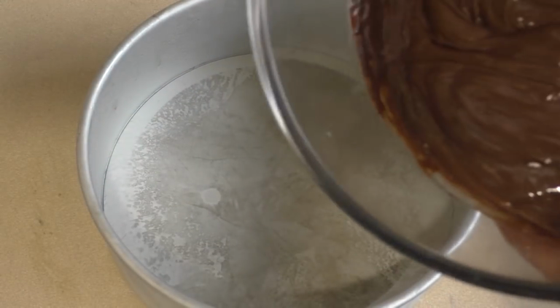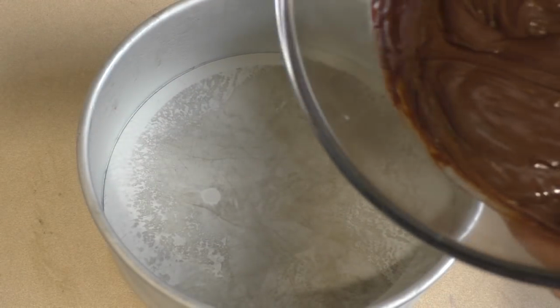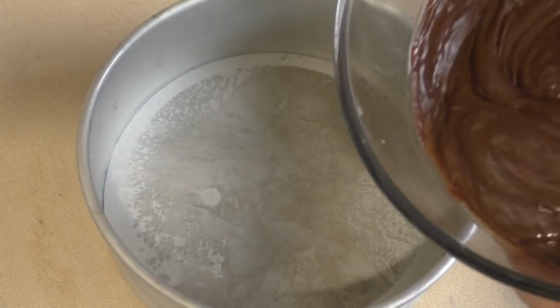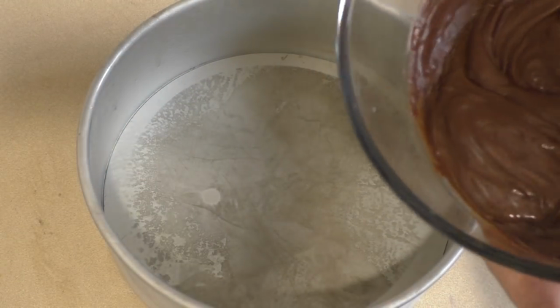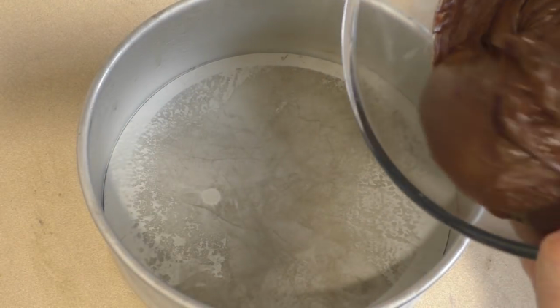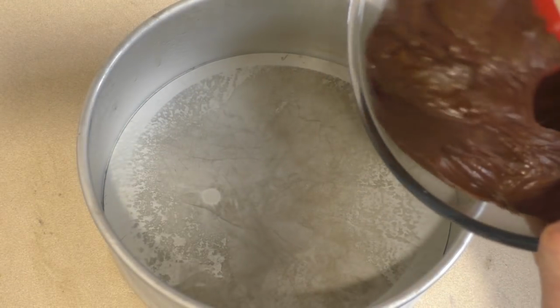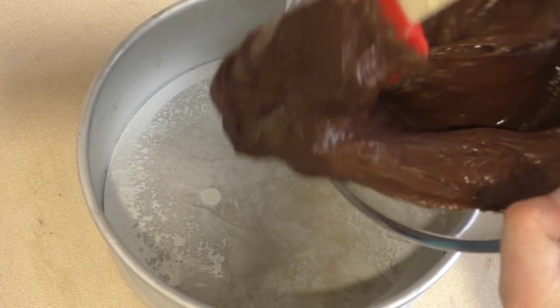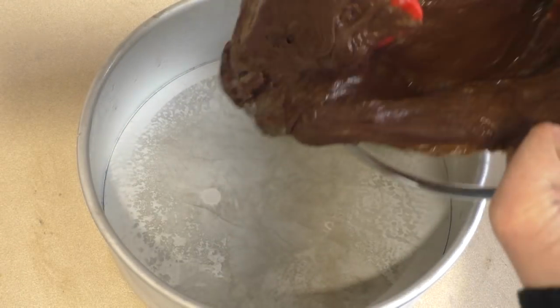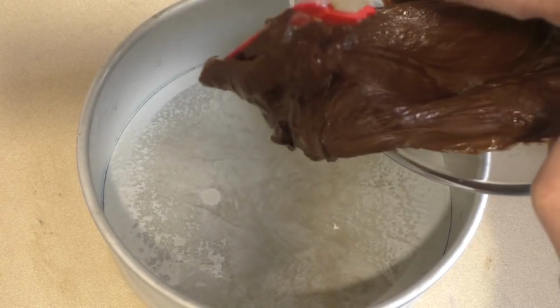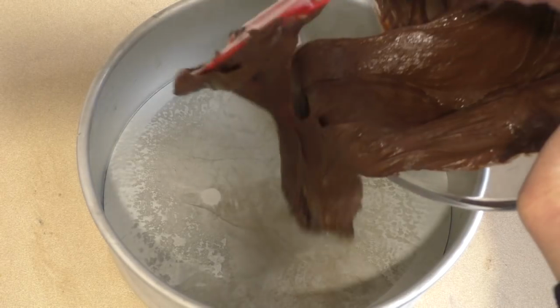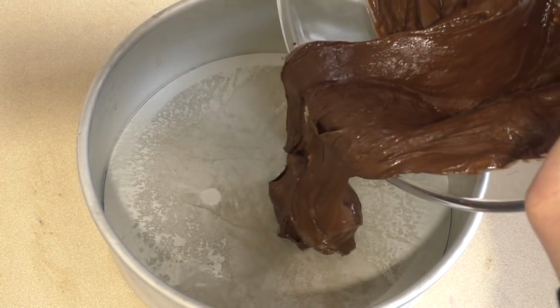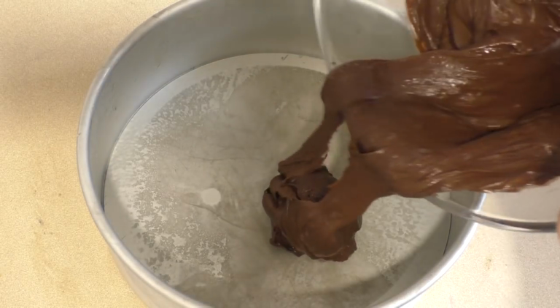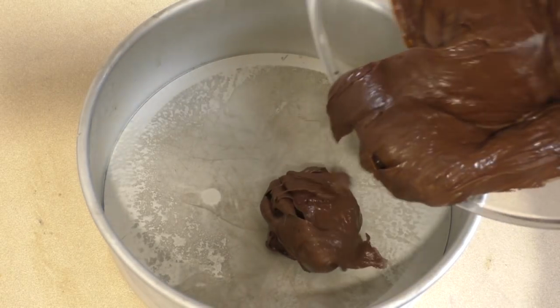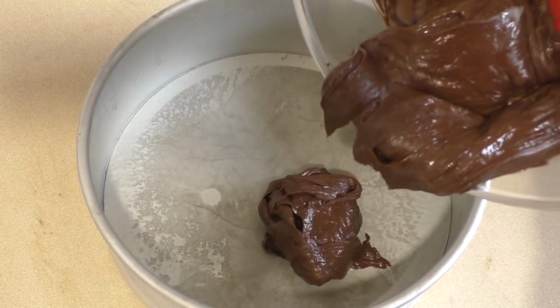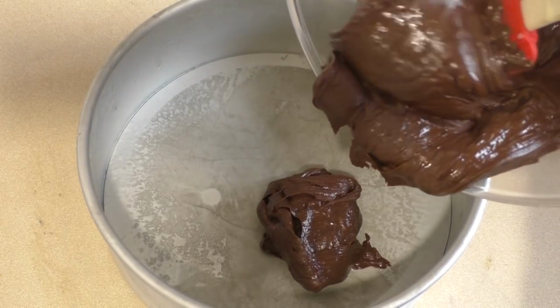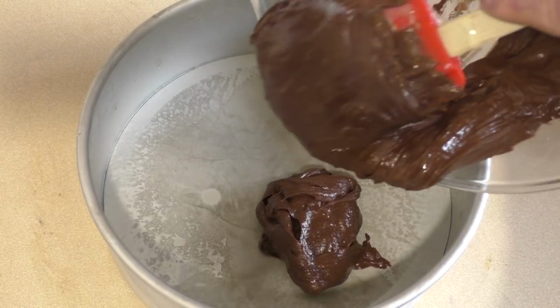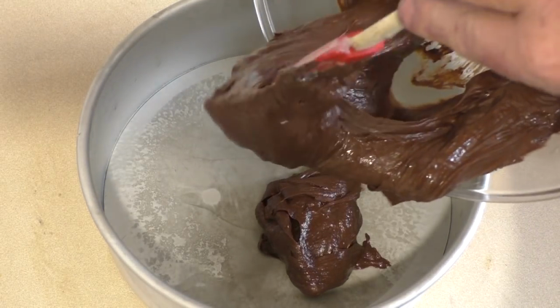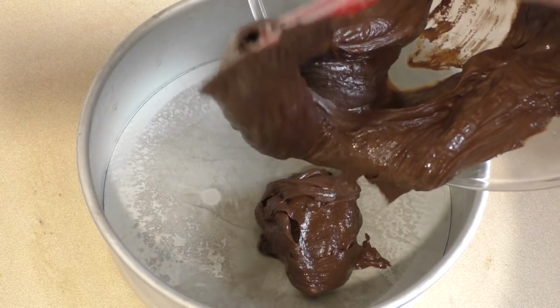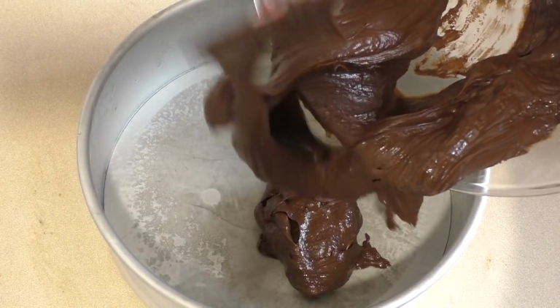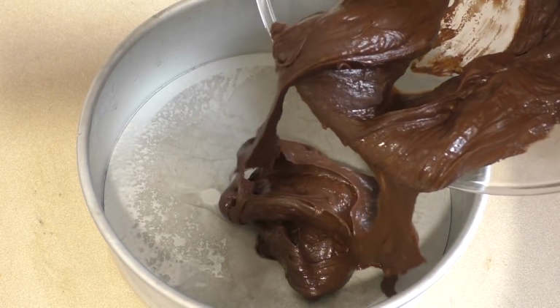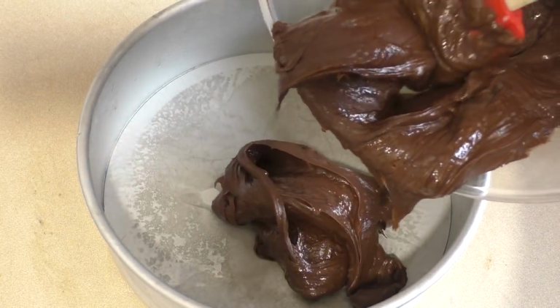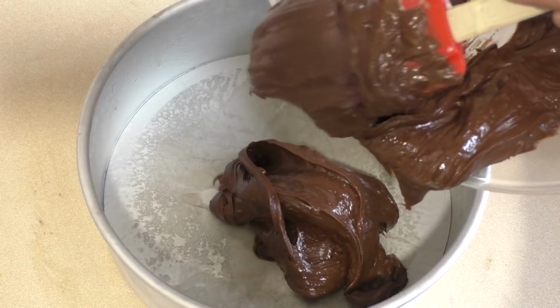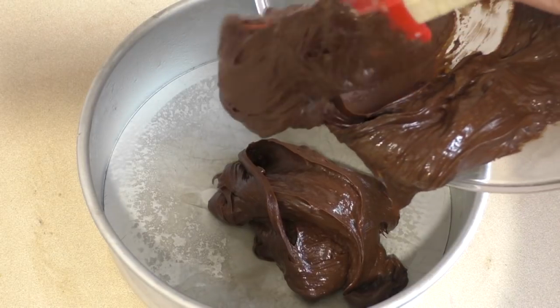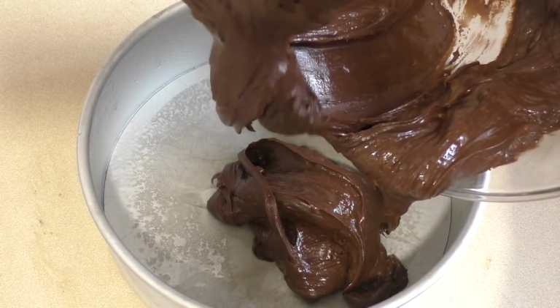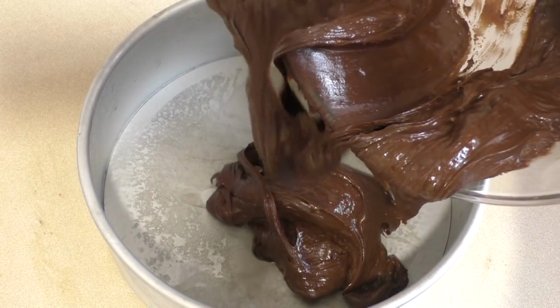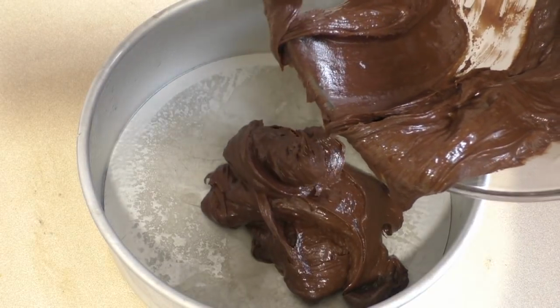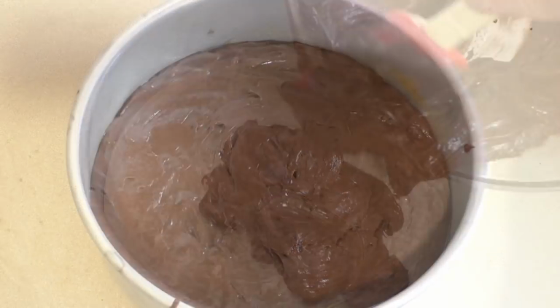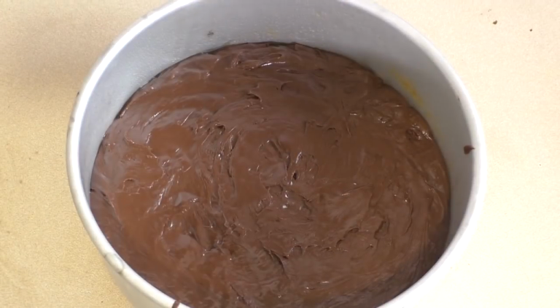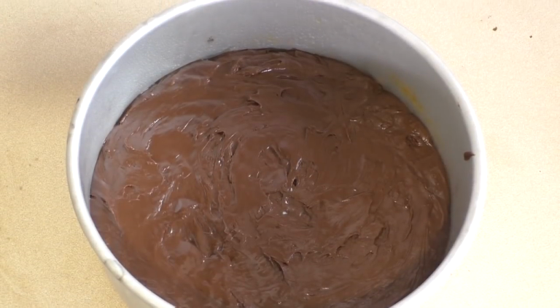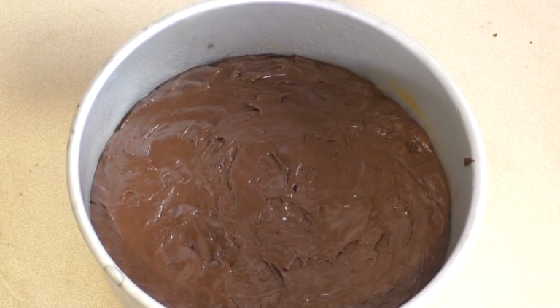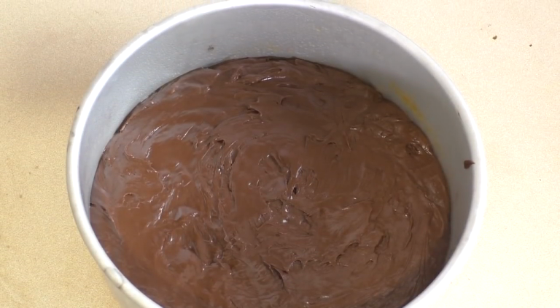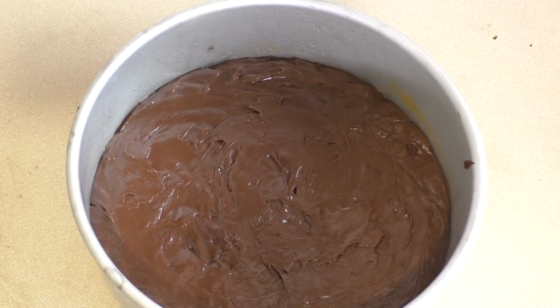Get the mixture and put it in — I'll put it in the baking tin with a push-up base so it's easy to get out, and I can just cut it into pieces.